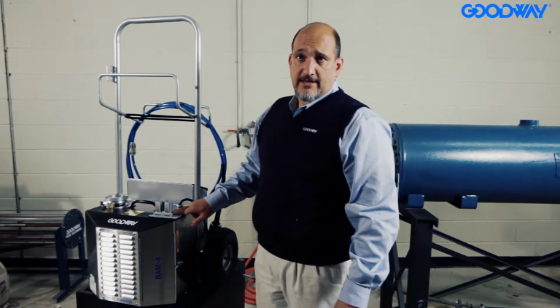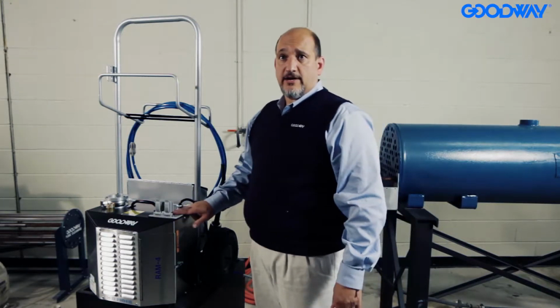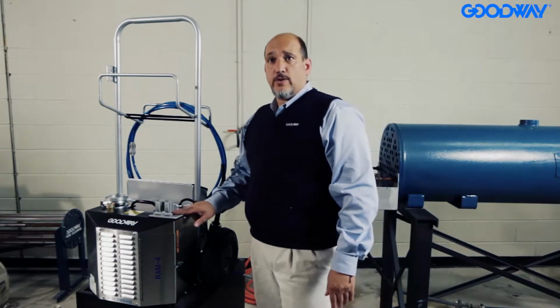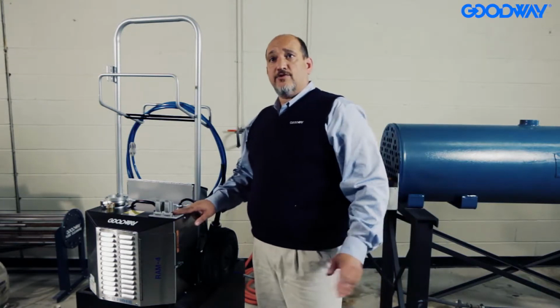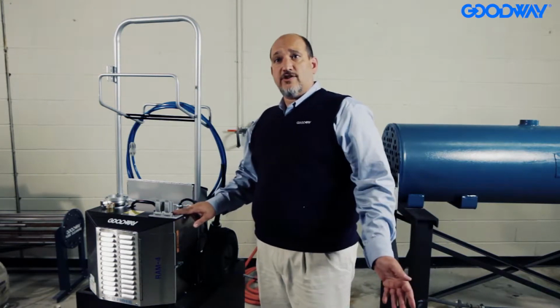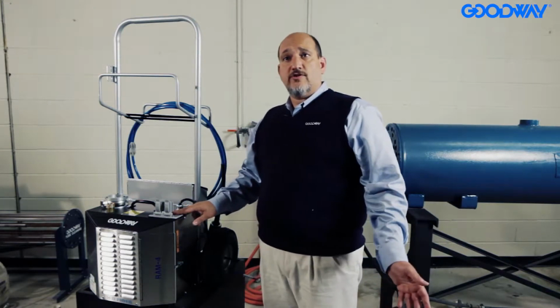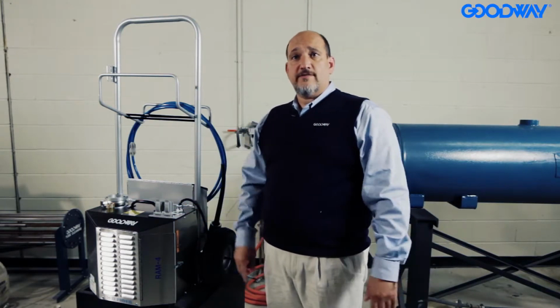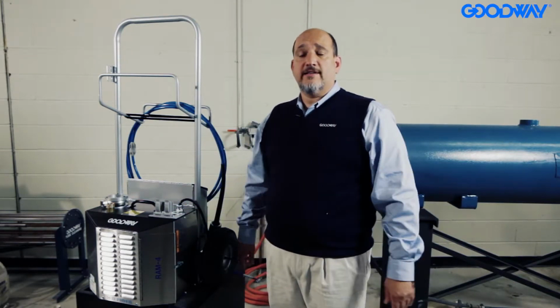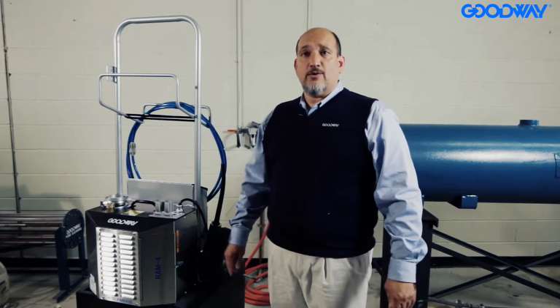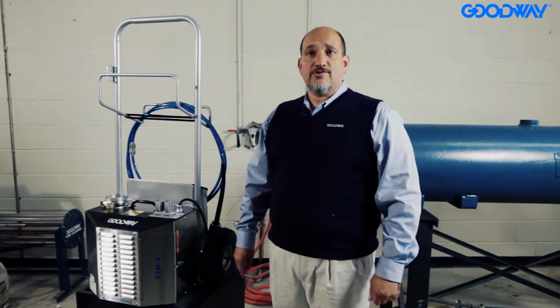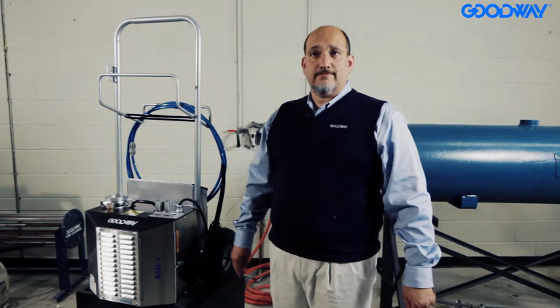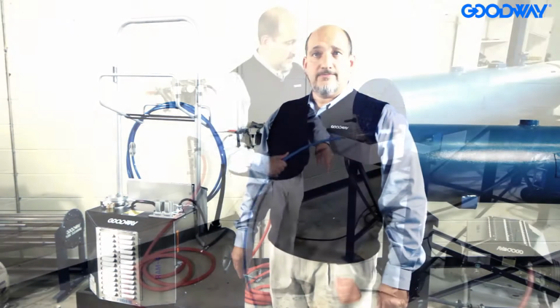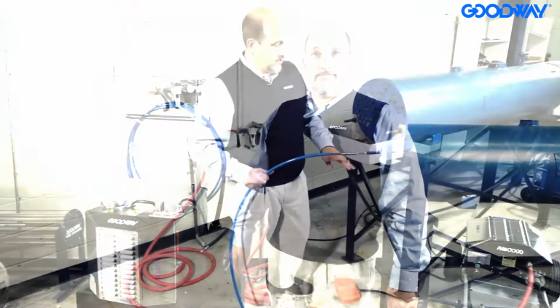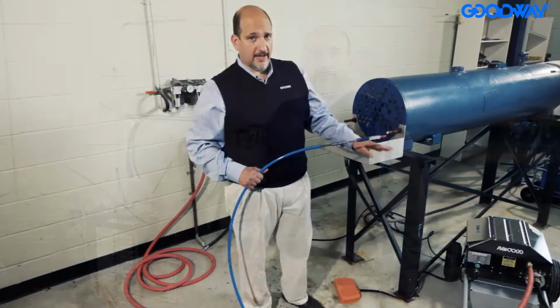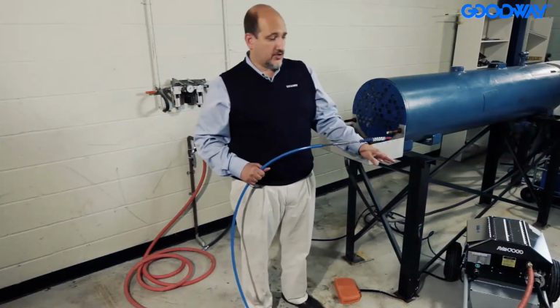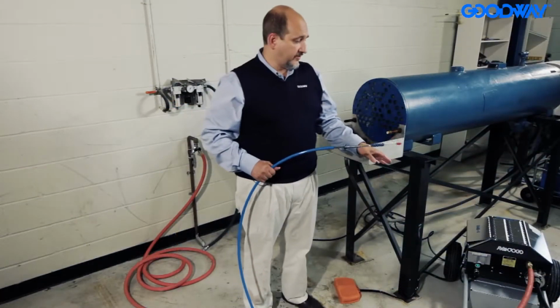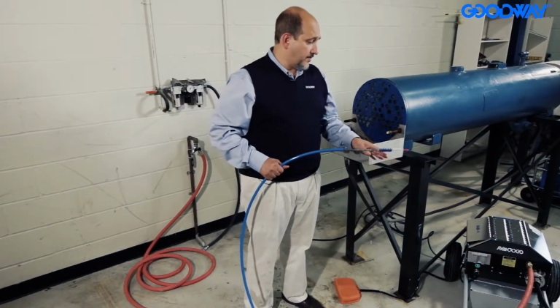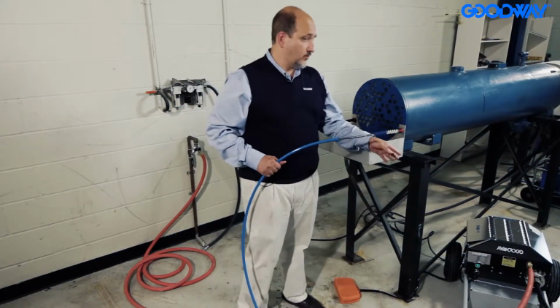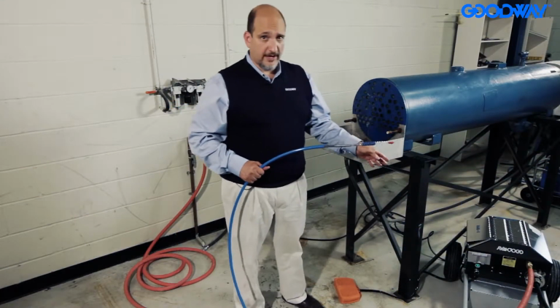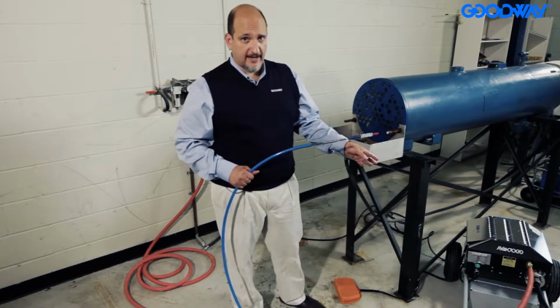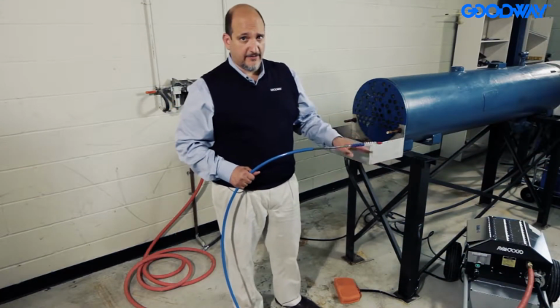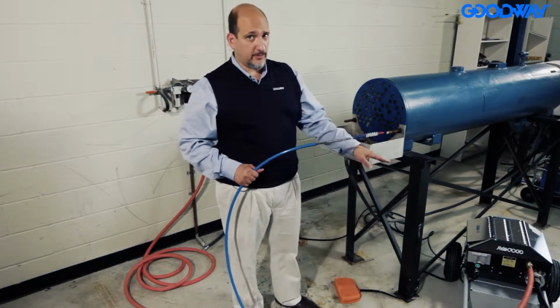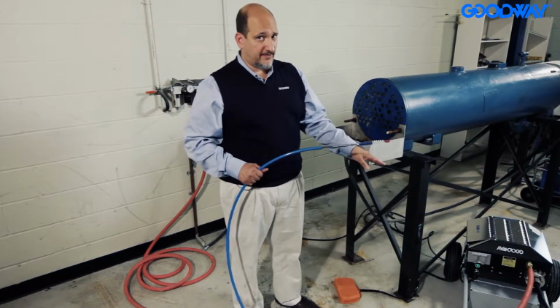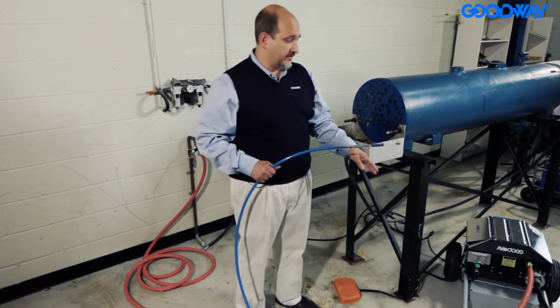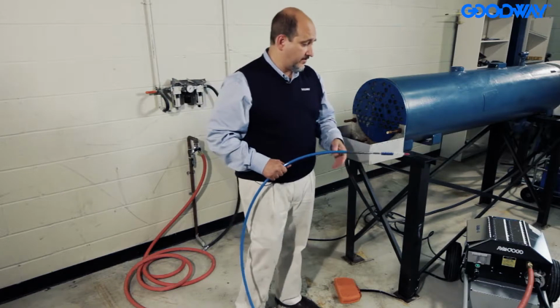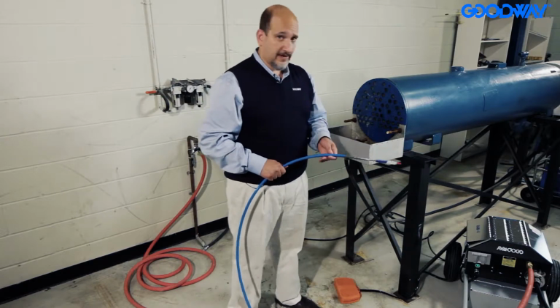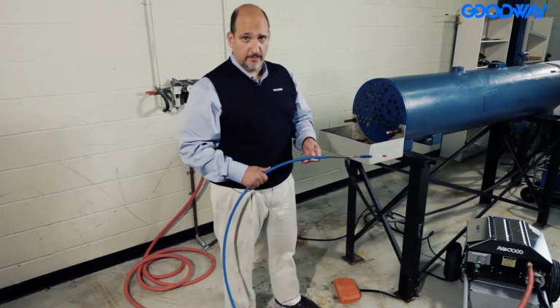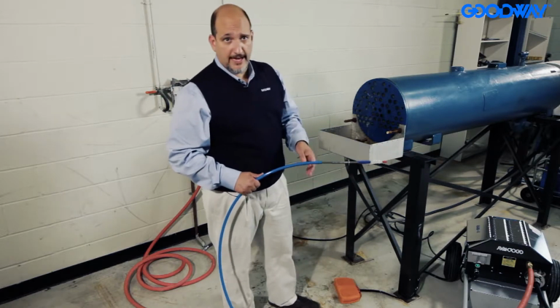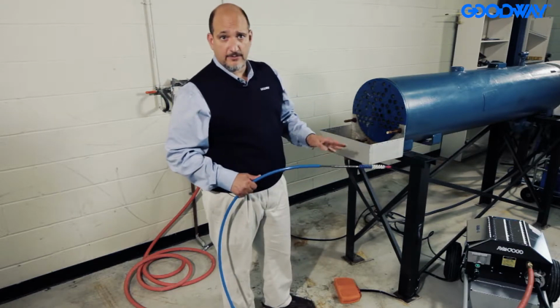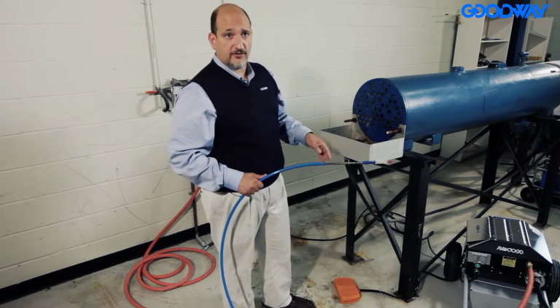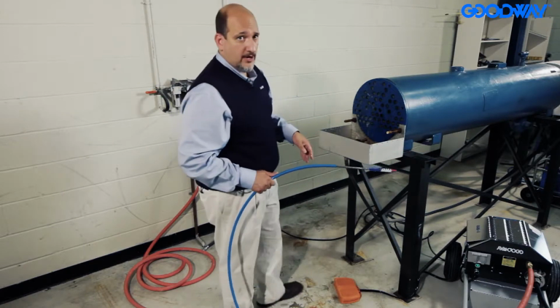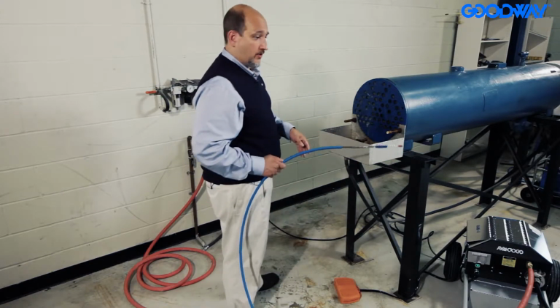Now I'm going to do a quick demonstration on the machine just to give you an idea of how it works. We've got the machine all set up — the water lines connected, the flexible shaft is hooked up, and we've got the foot pedal out.